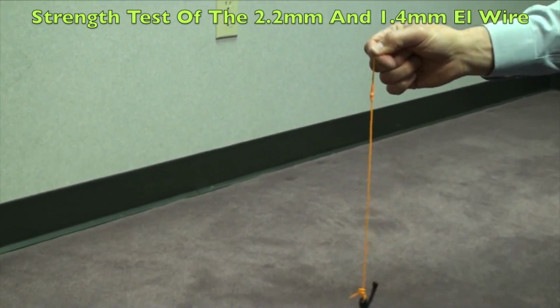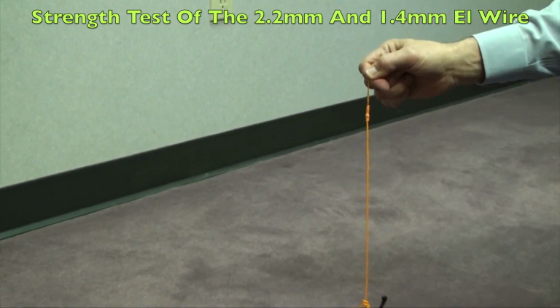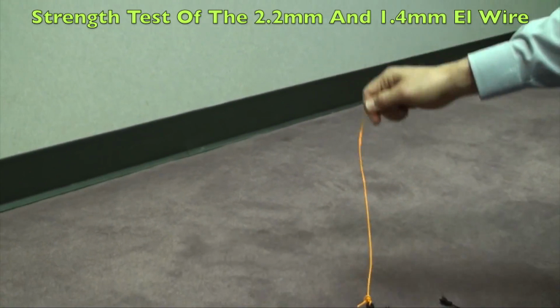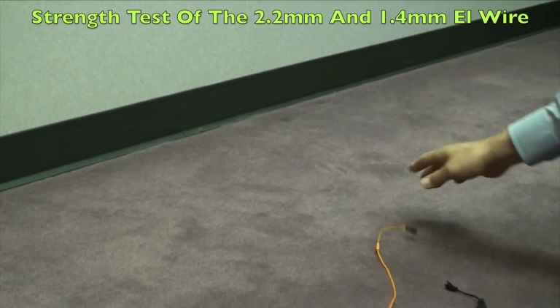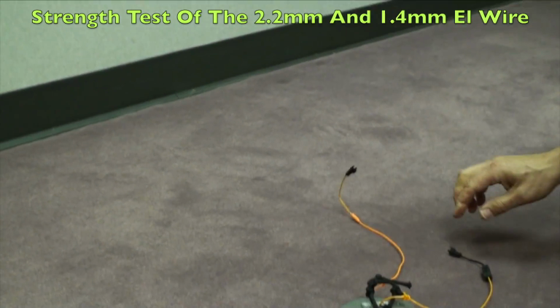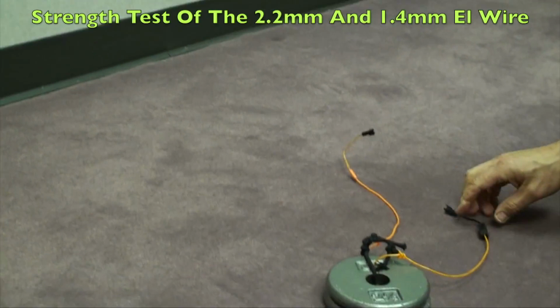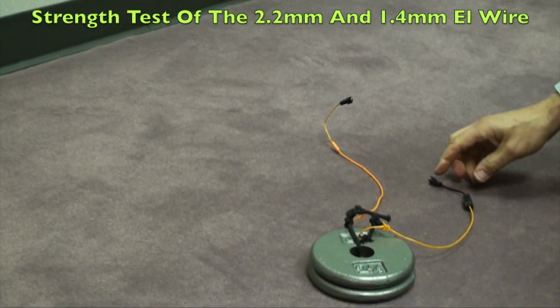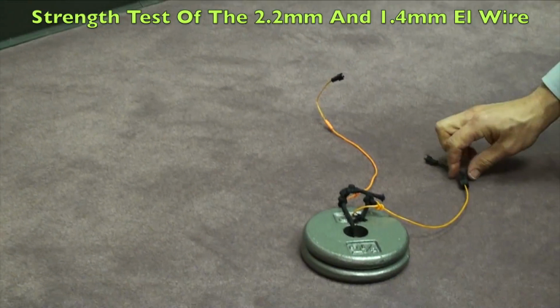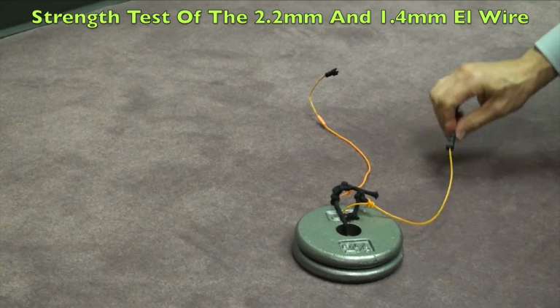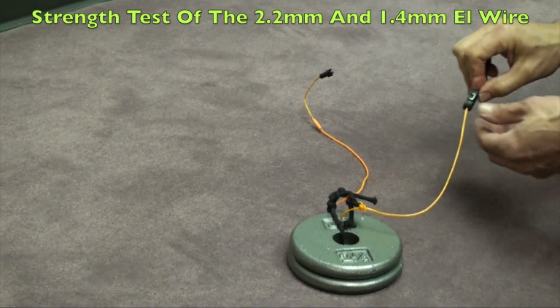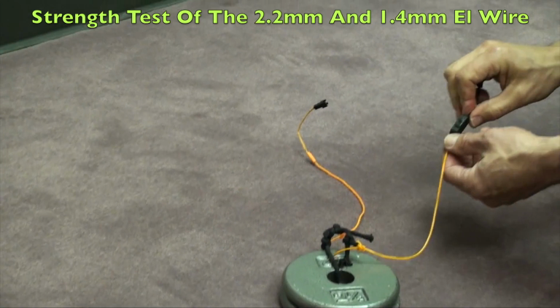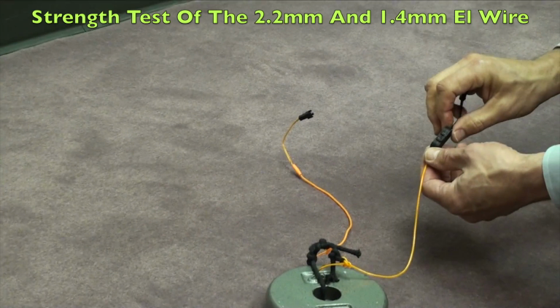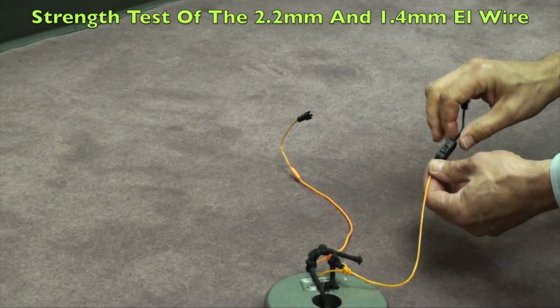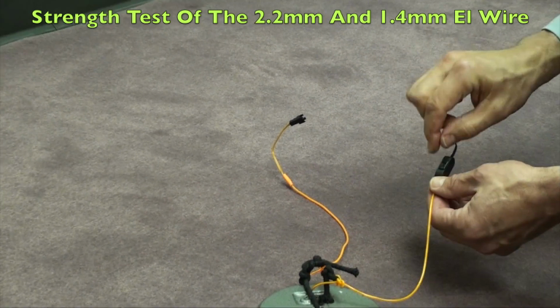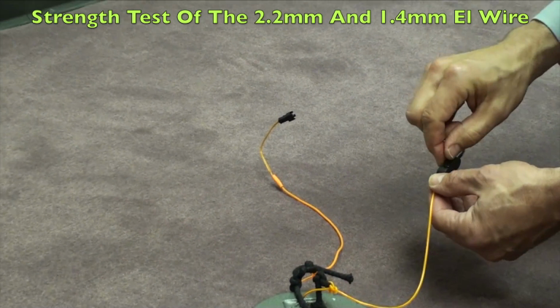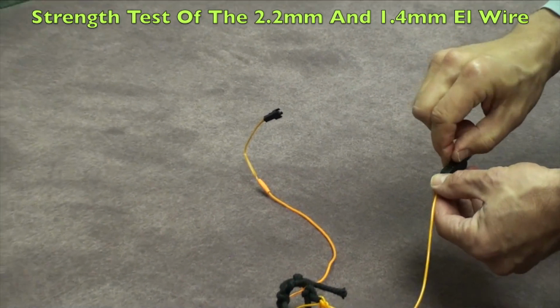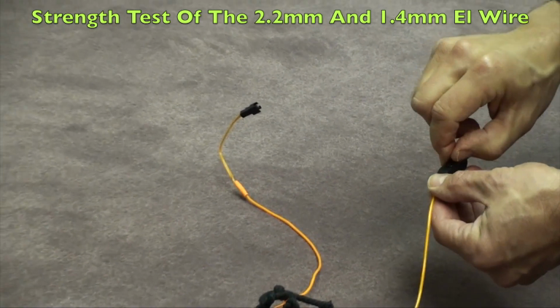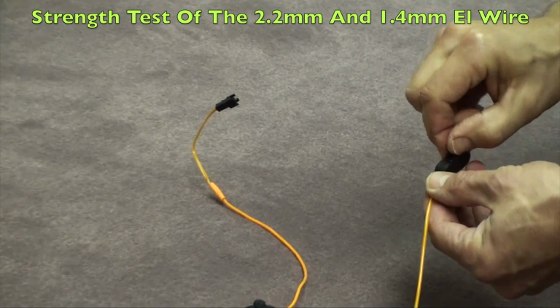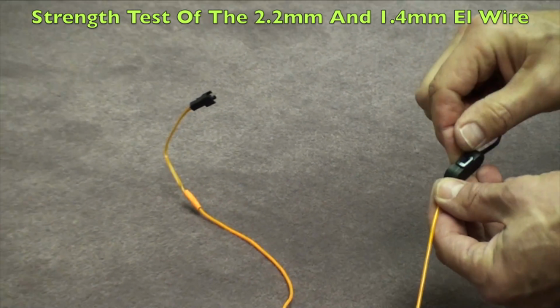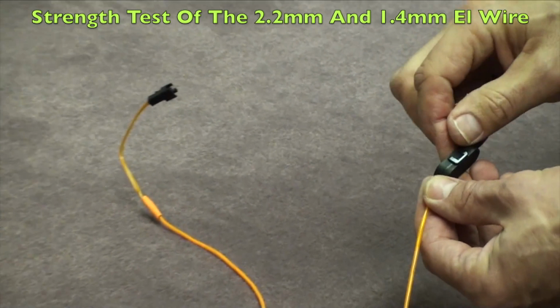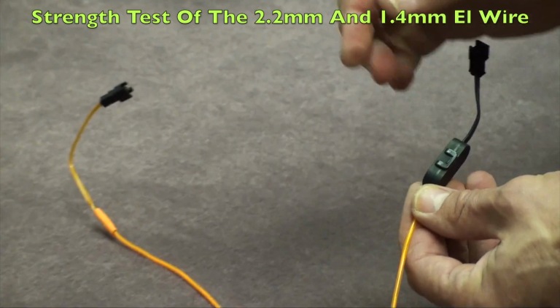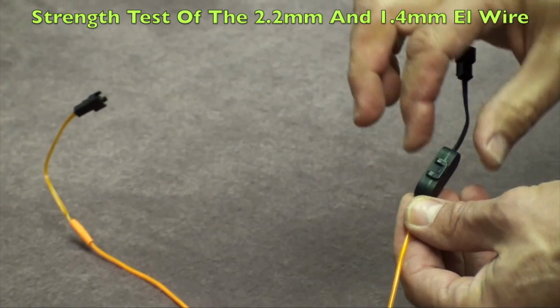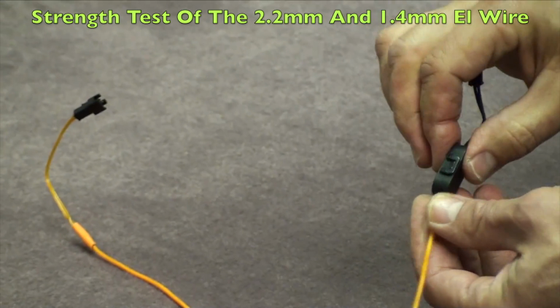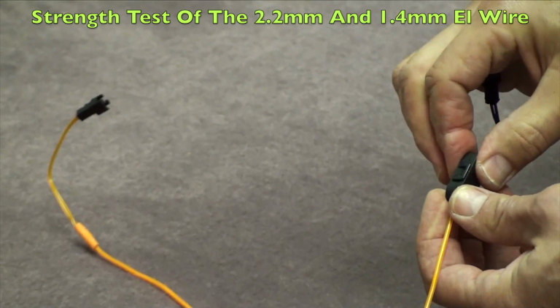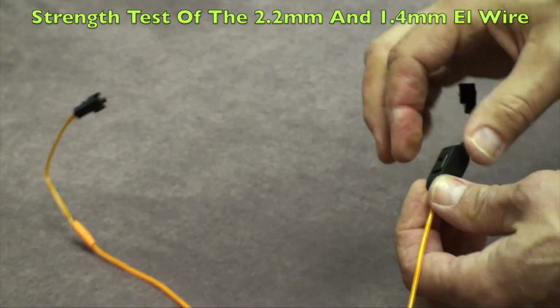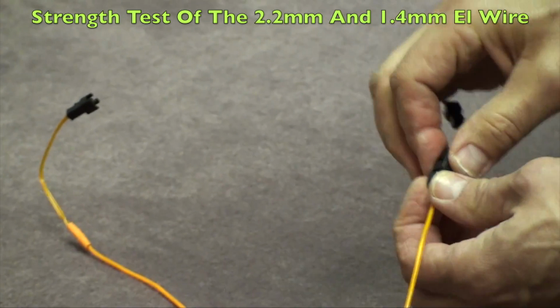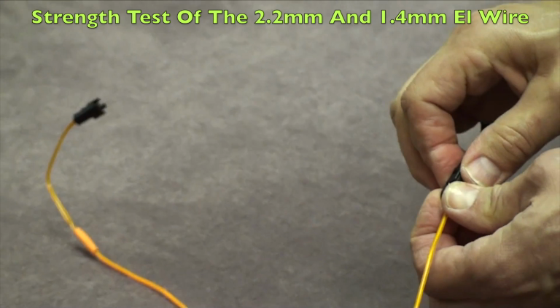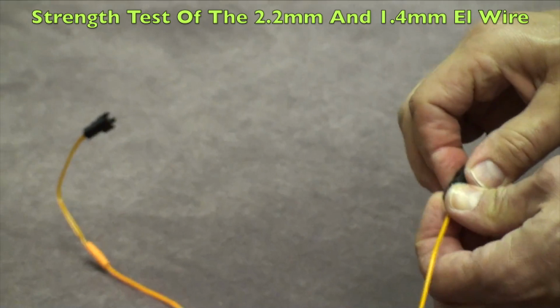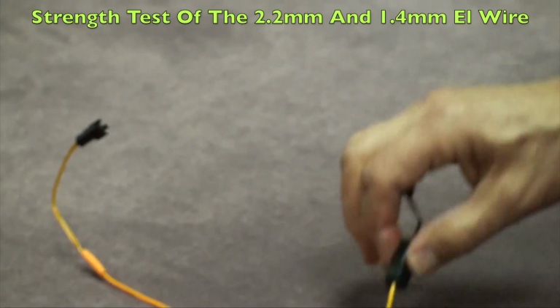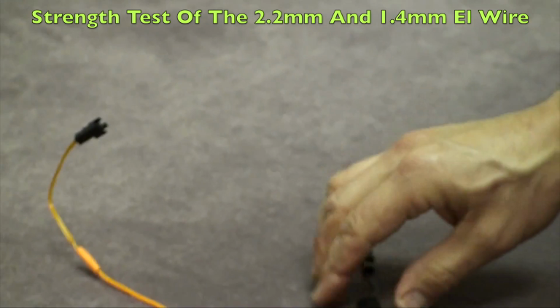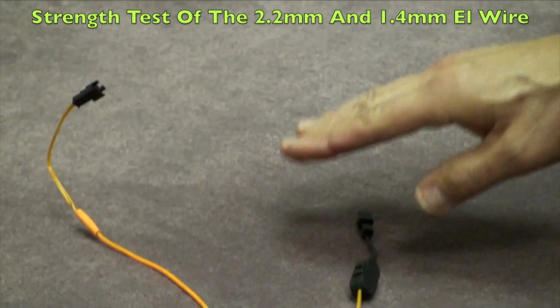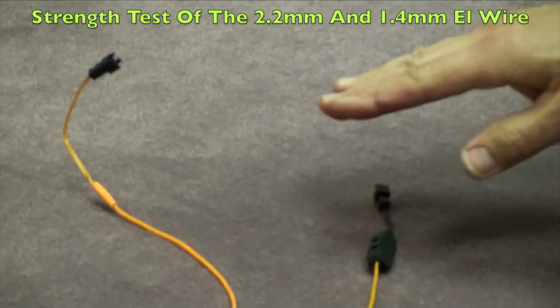Again, the advantage is if something did break with the EasySnap connector, you literally just open it up, do the repair, close it, and you're done.